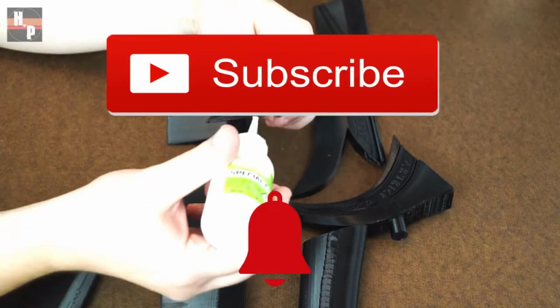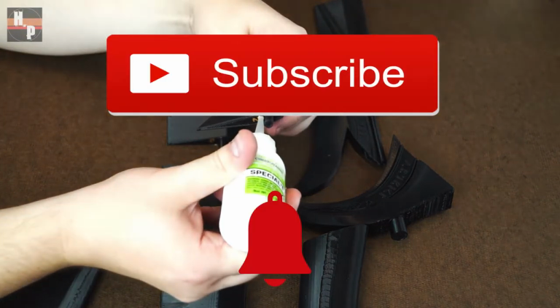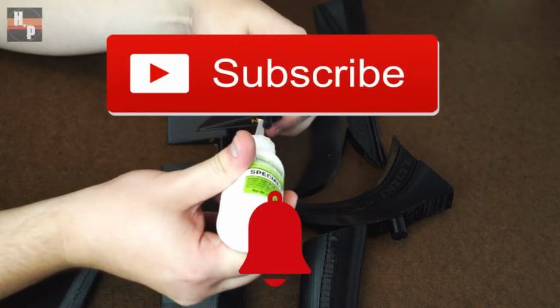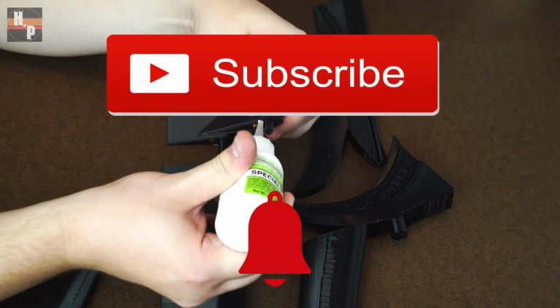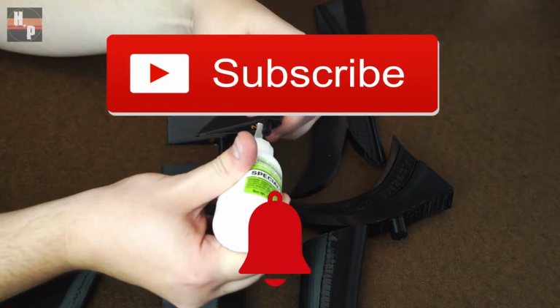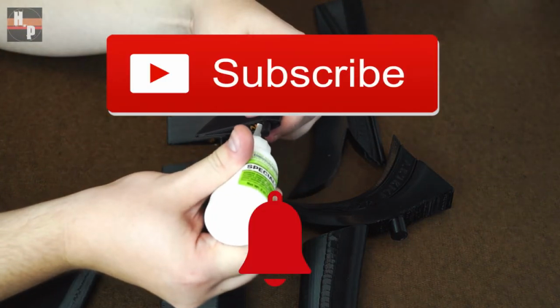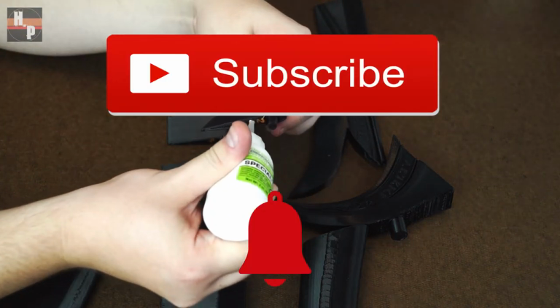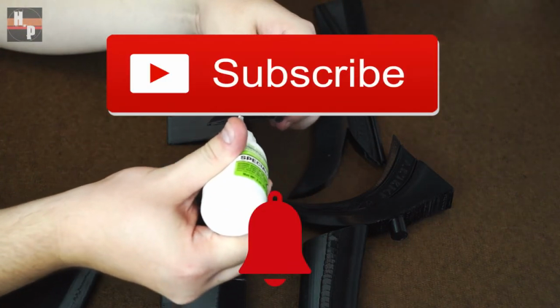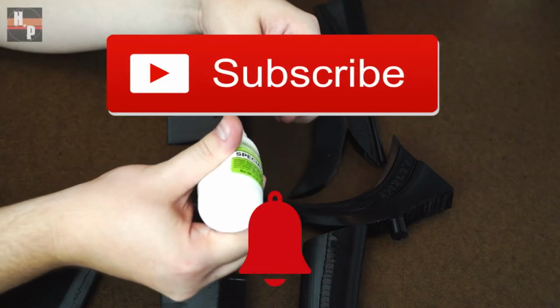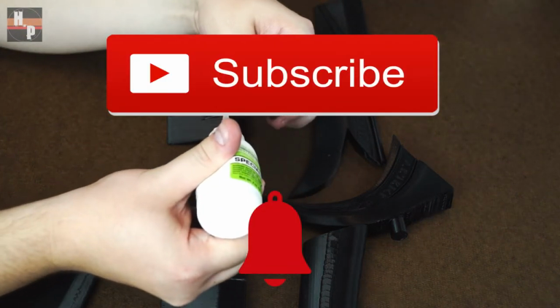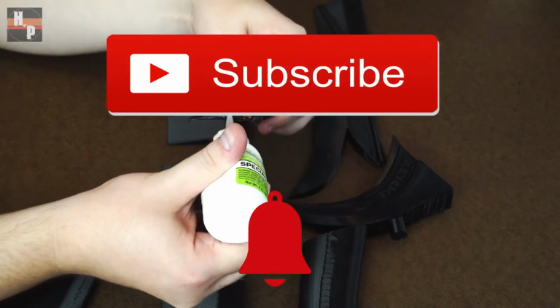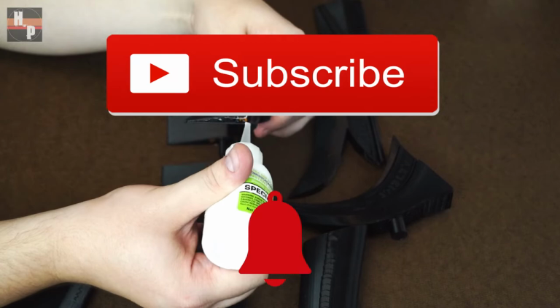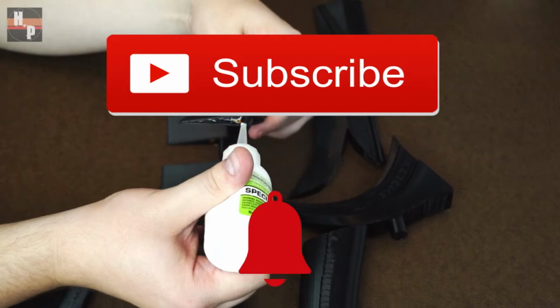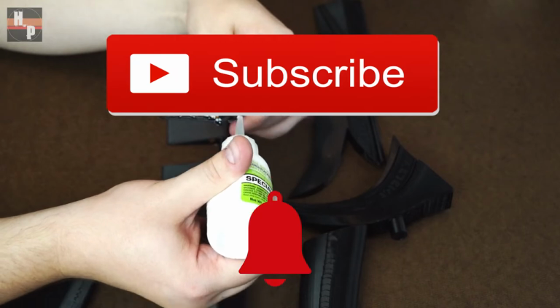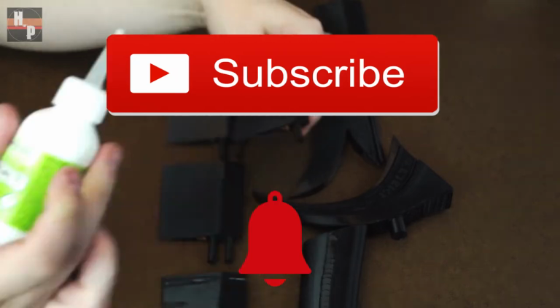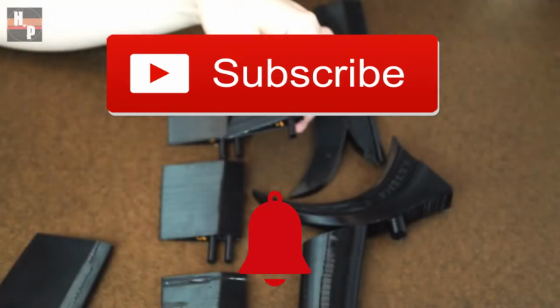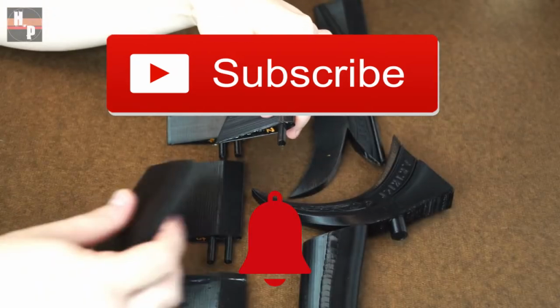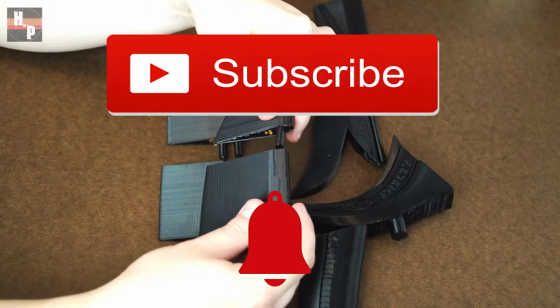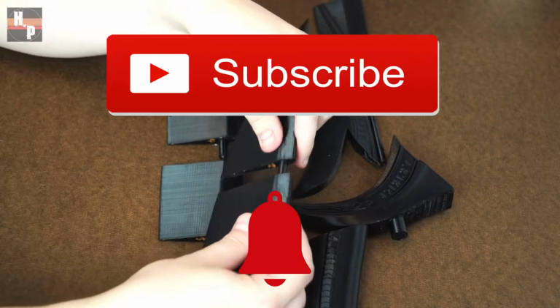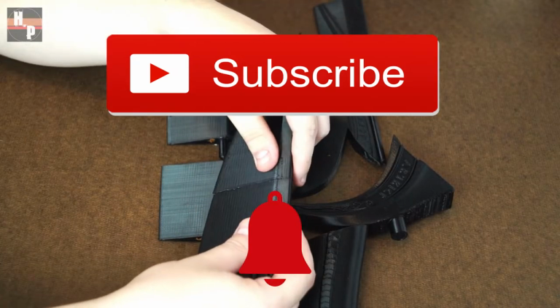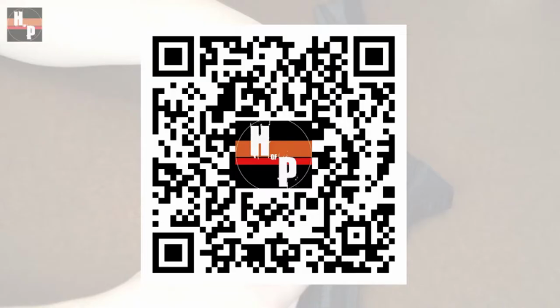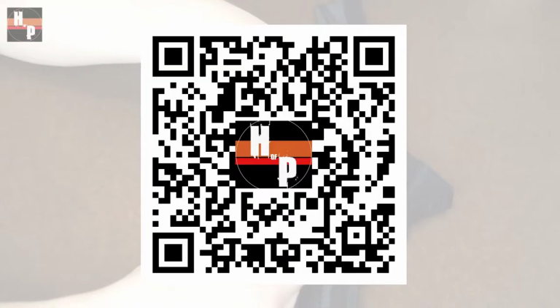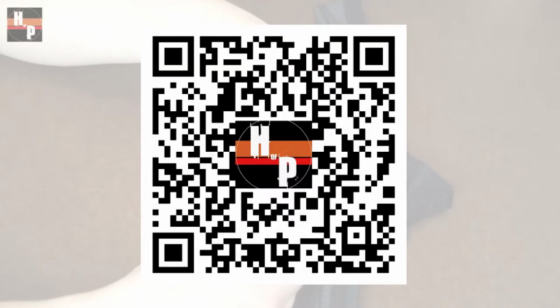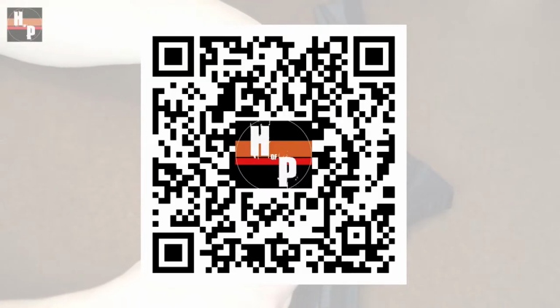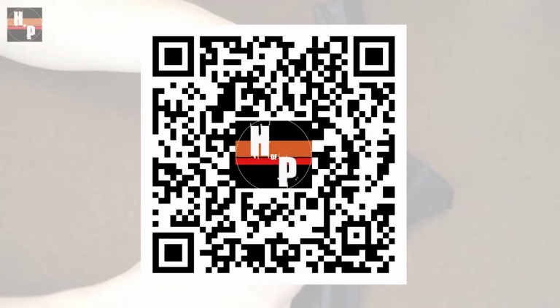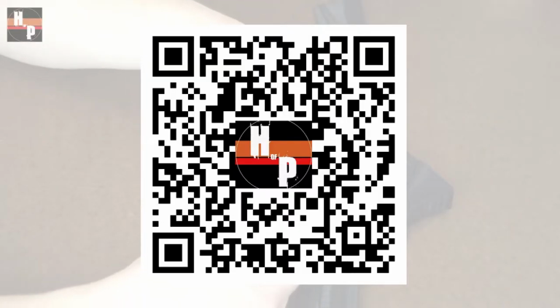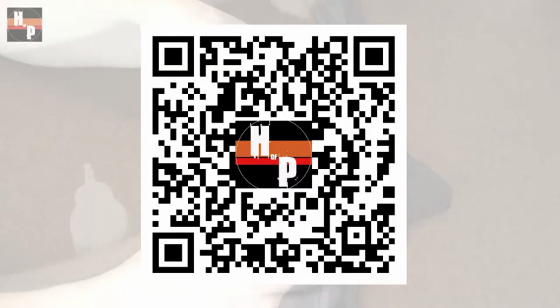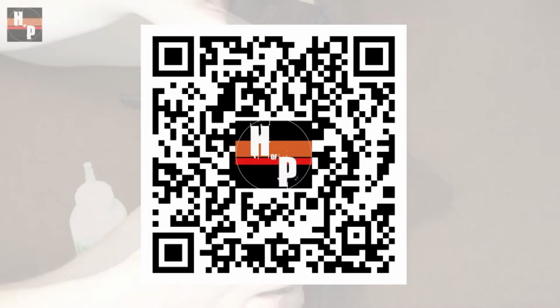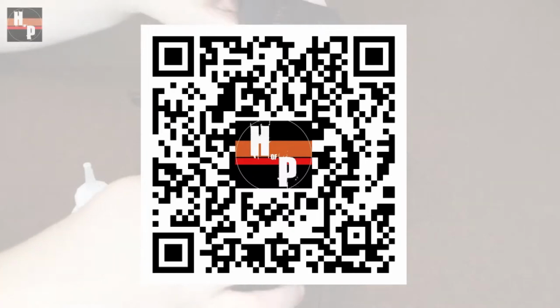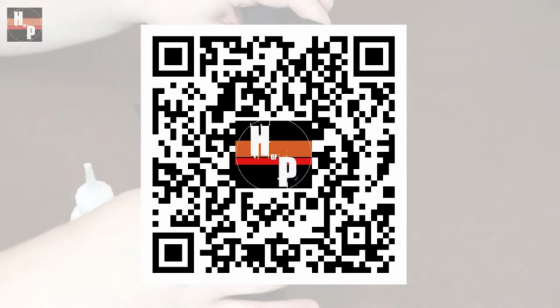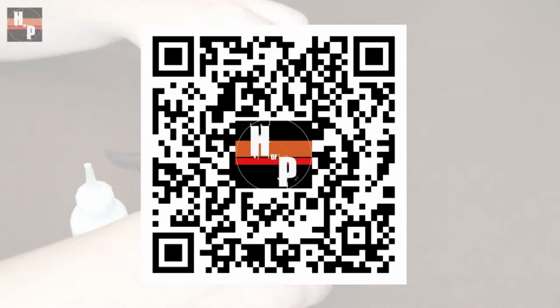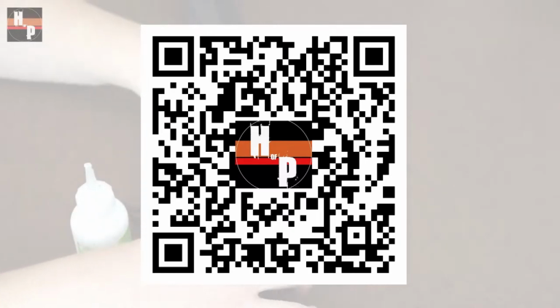While I assemble the rest, go ahead and hit the subscribe and notification buttons so you can see this channel's future projects. Or, if you're able to, scan this code to see the channel's previous projects.